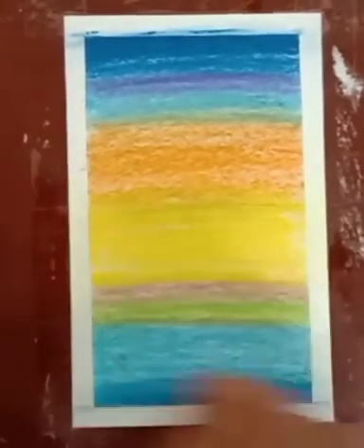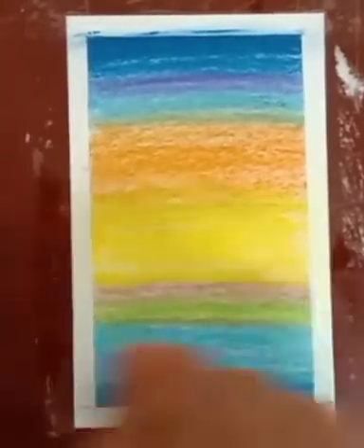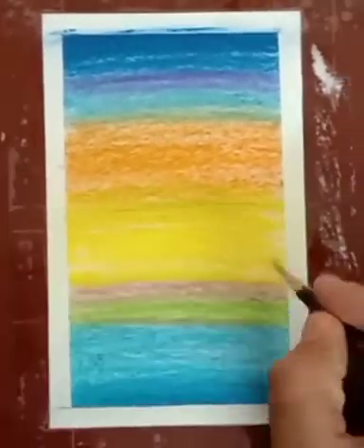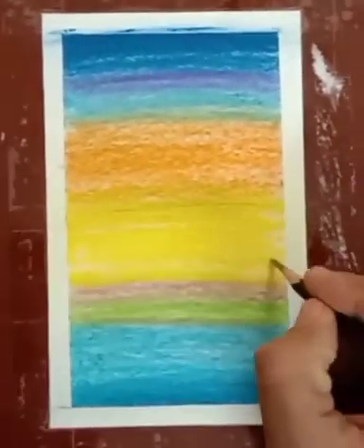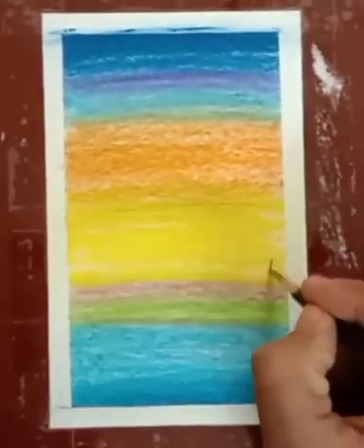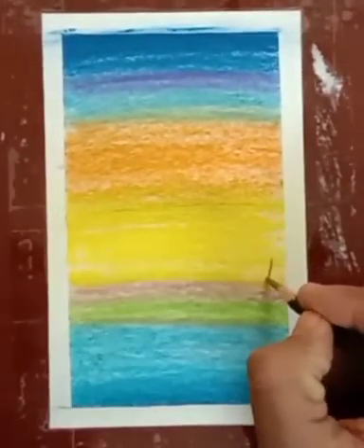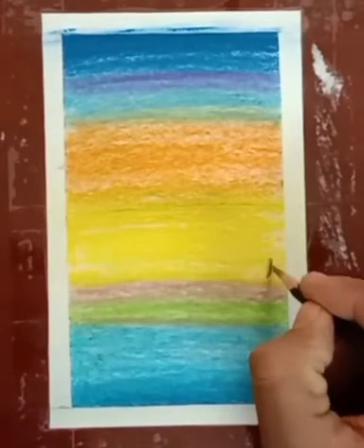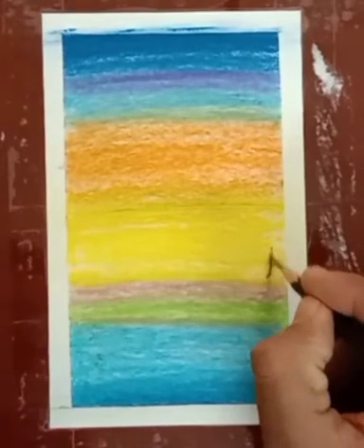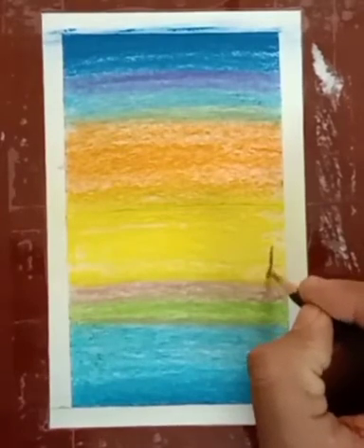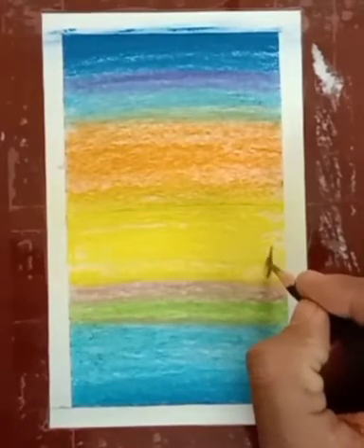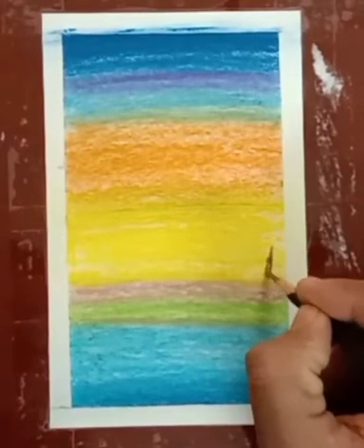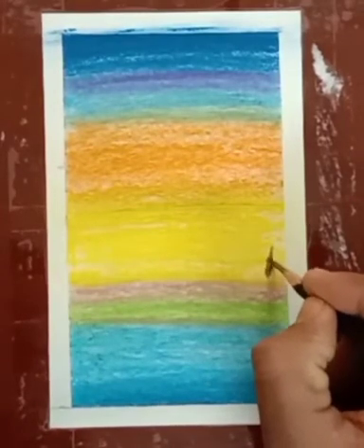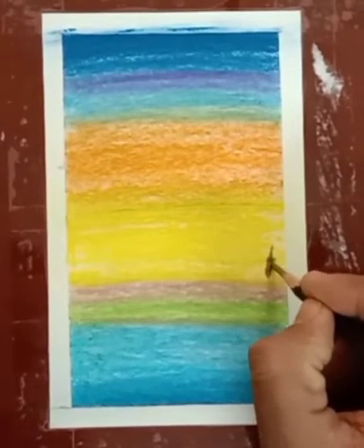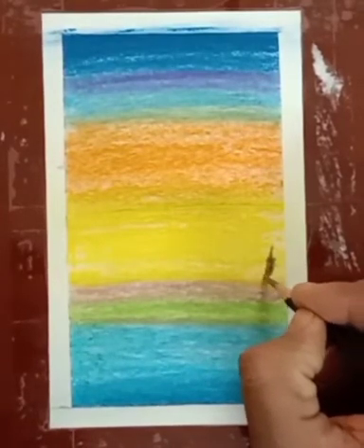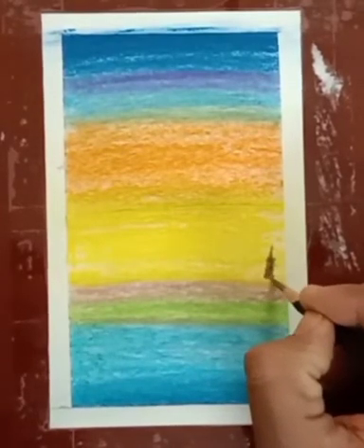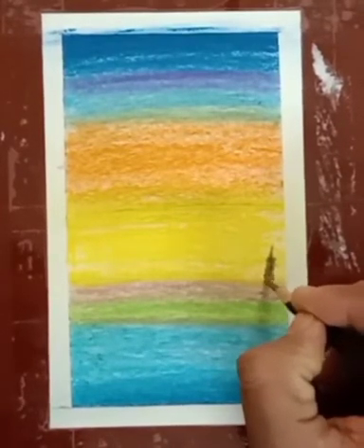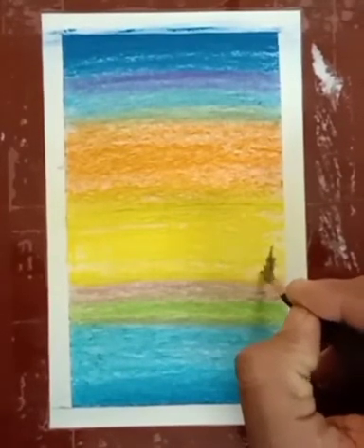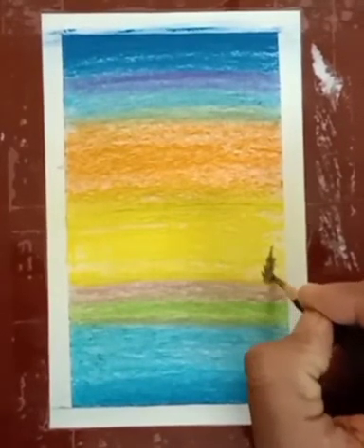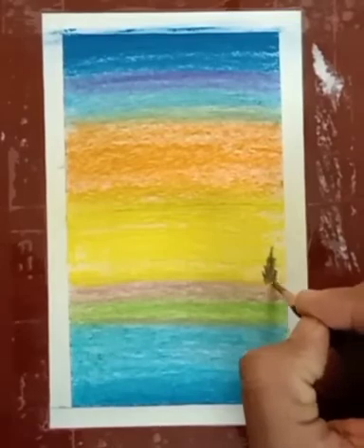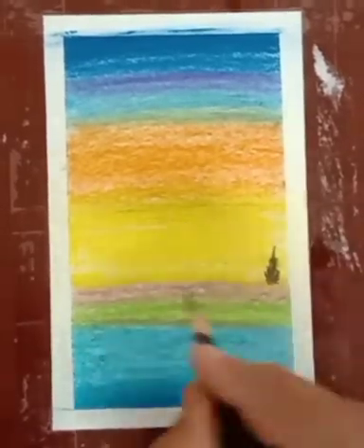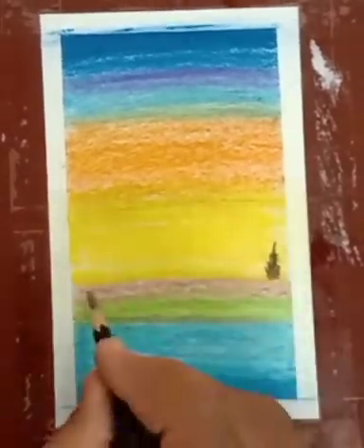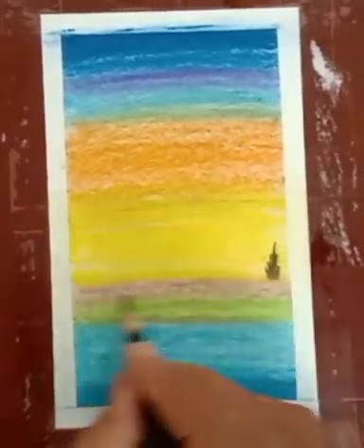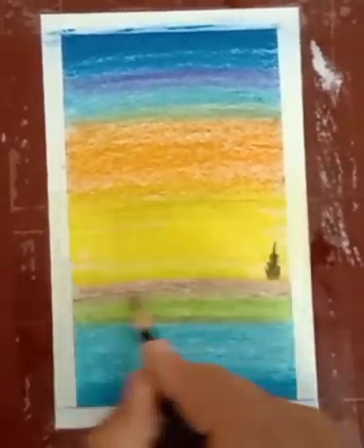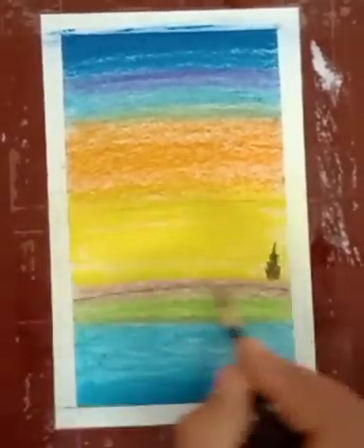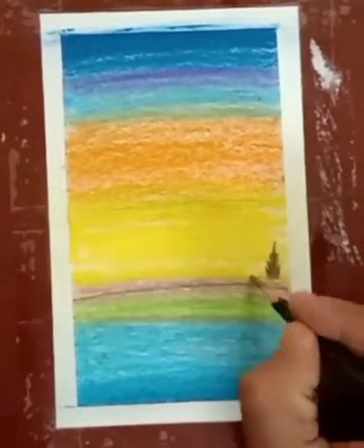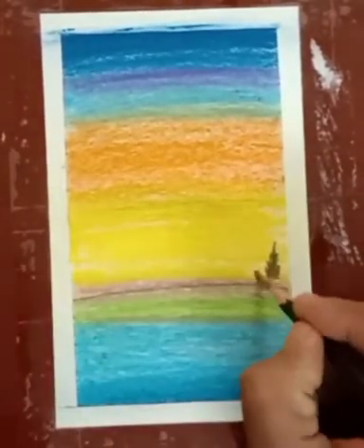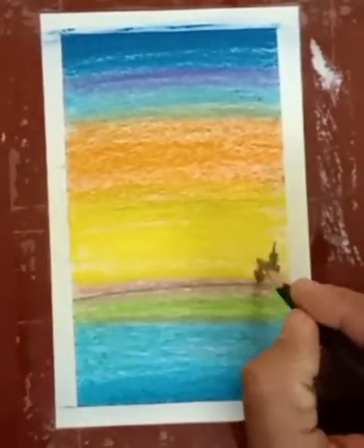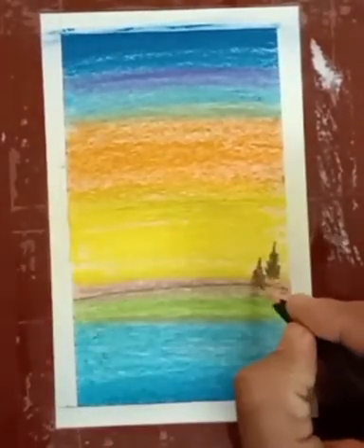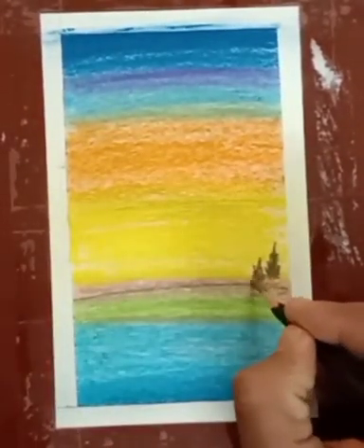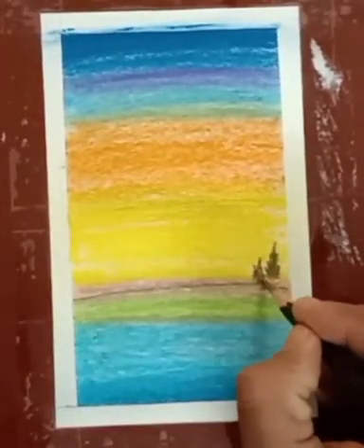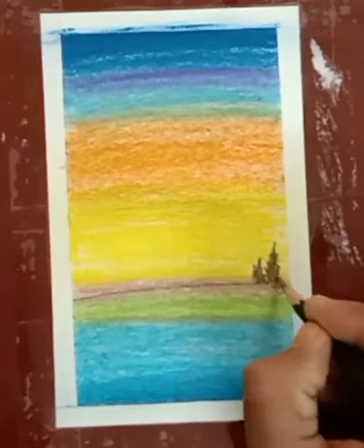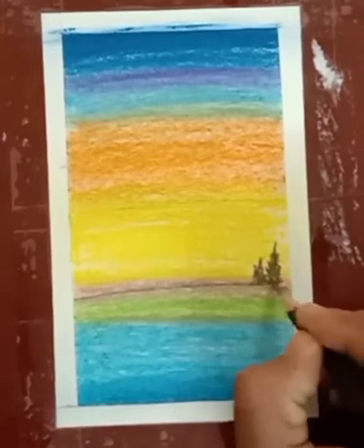Now it's time to draw with a dark pencil, or you can use dark black color. Watch carefully how to draw these trees. You can apply the leaves.